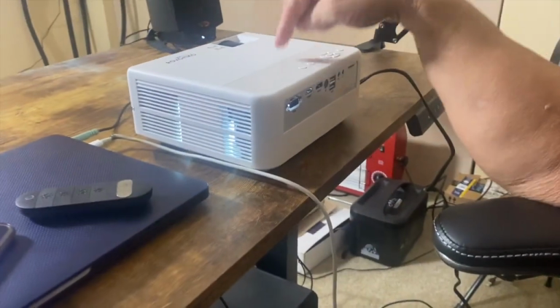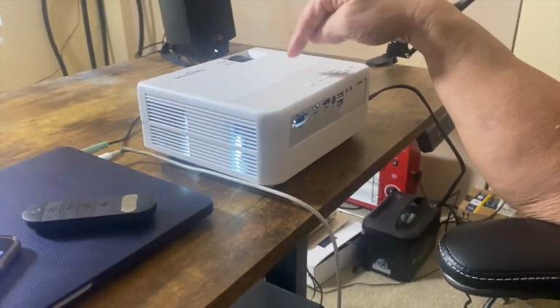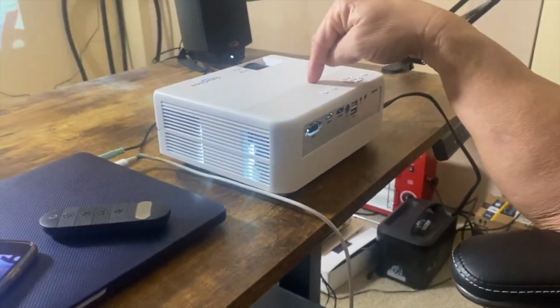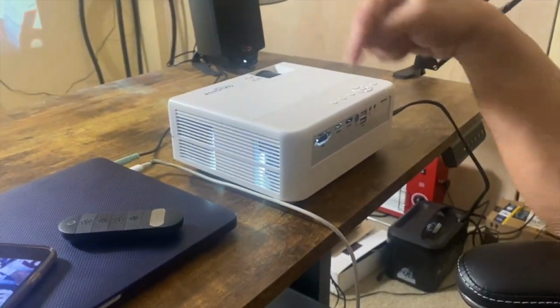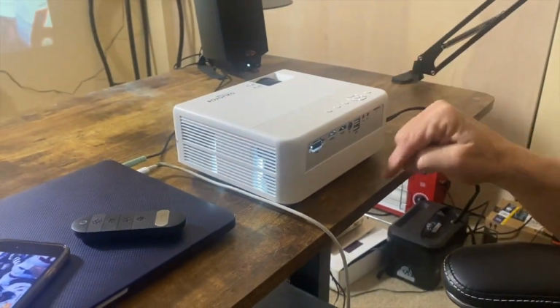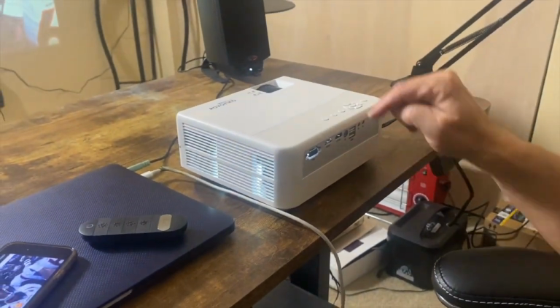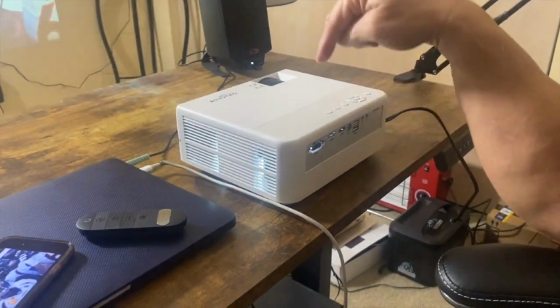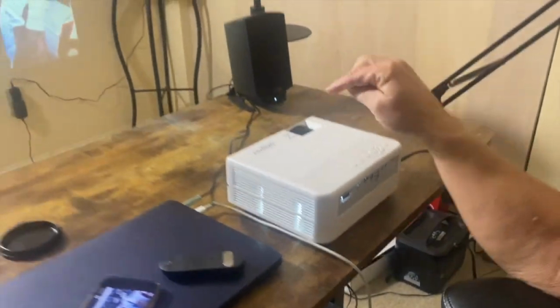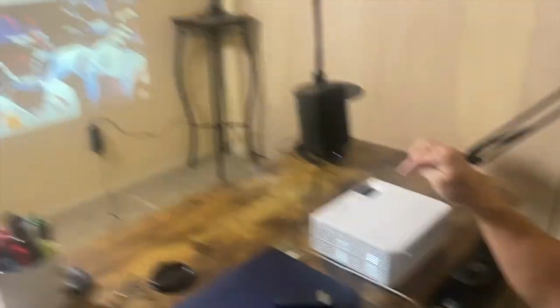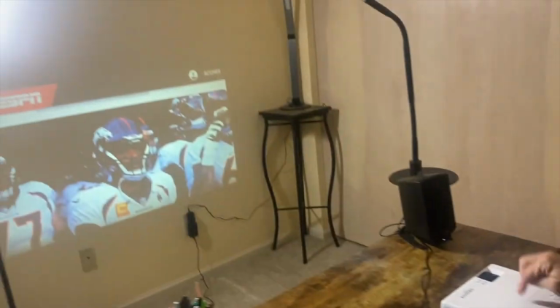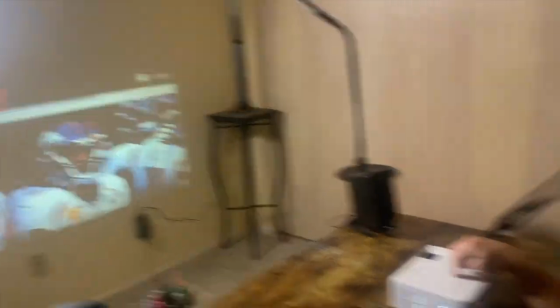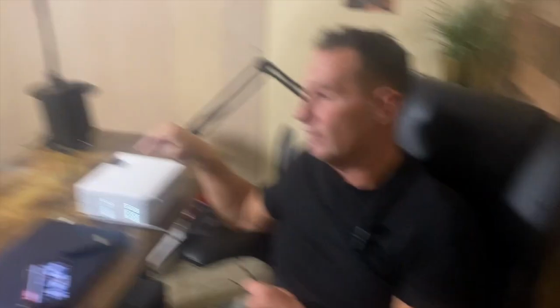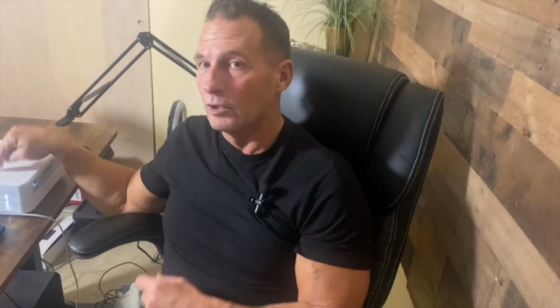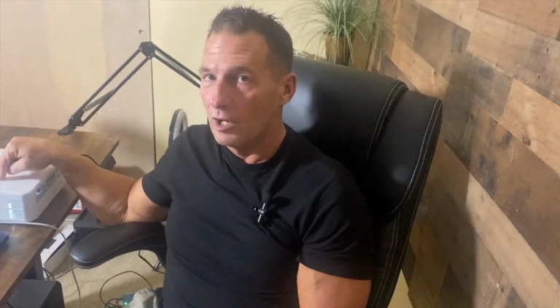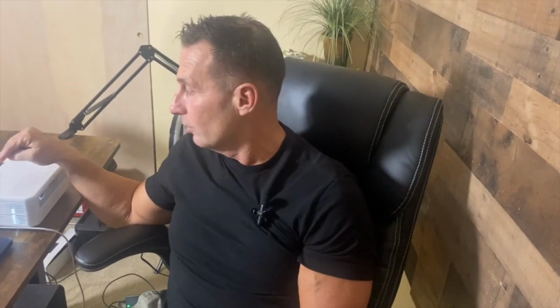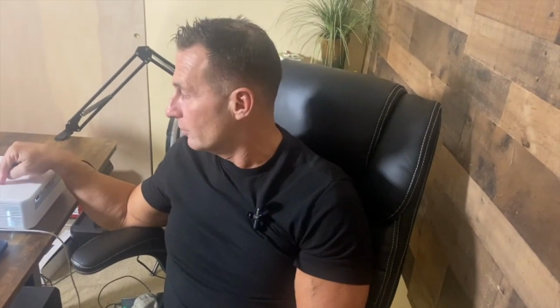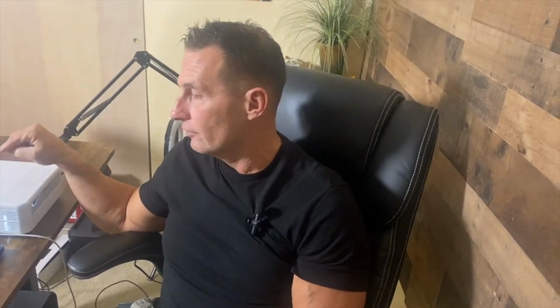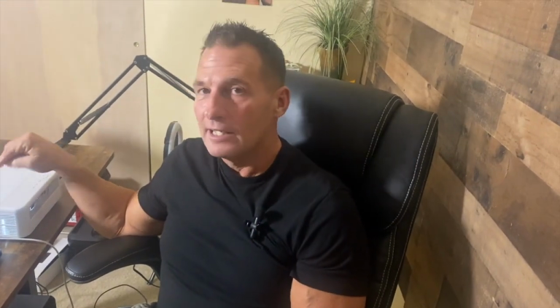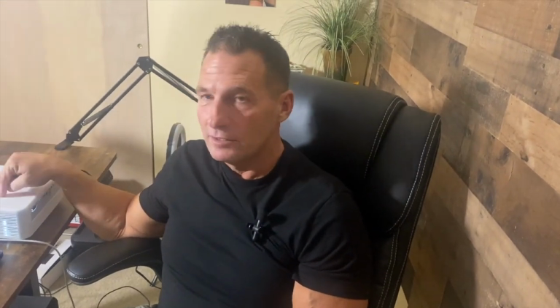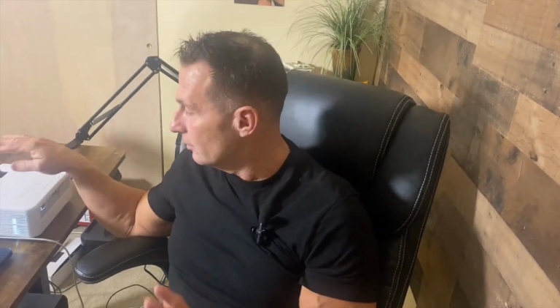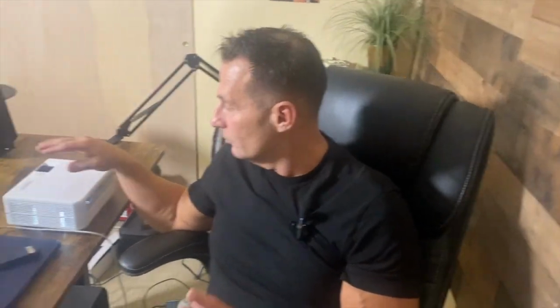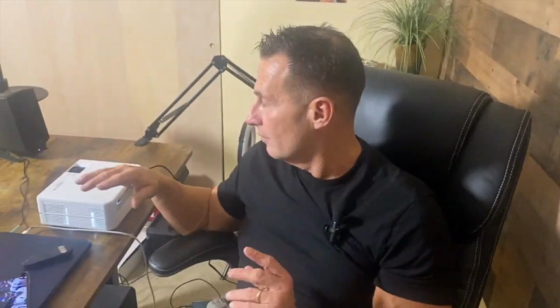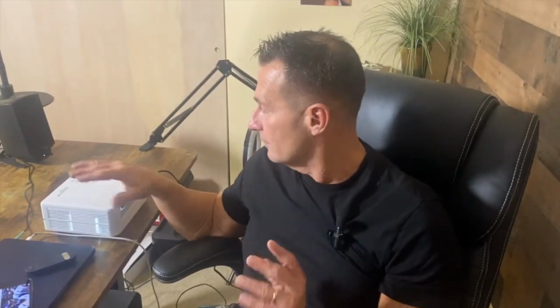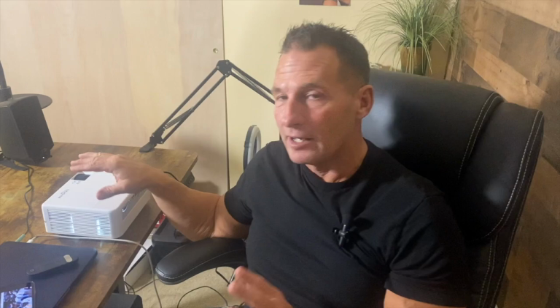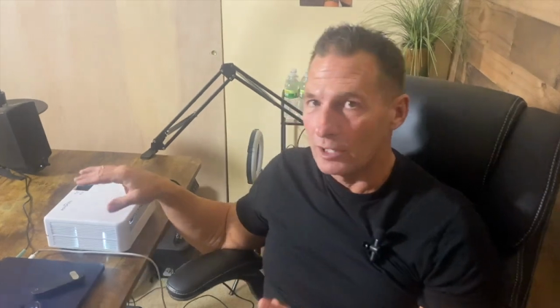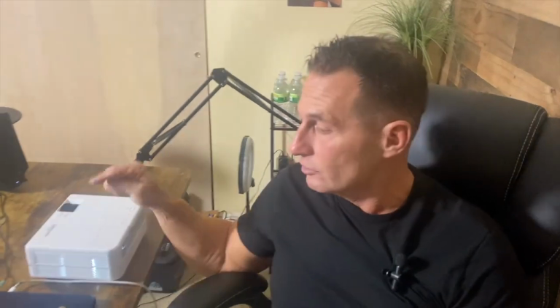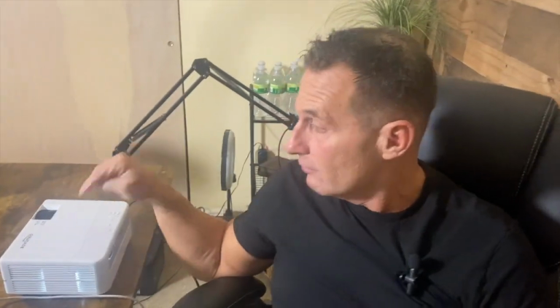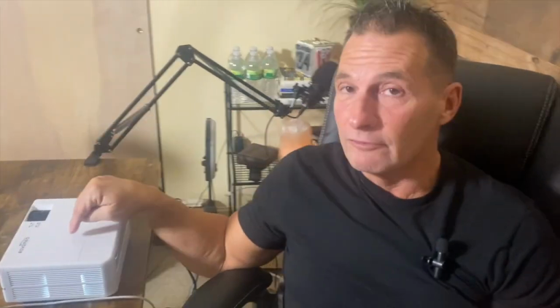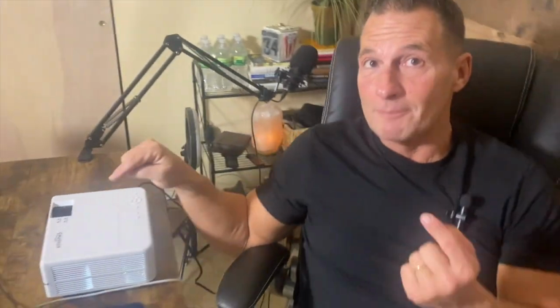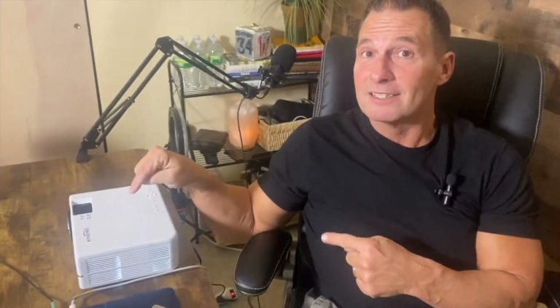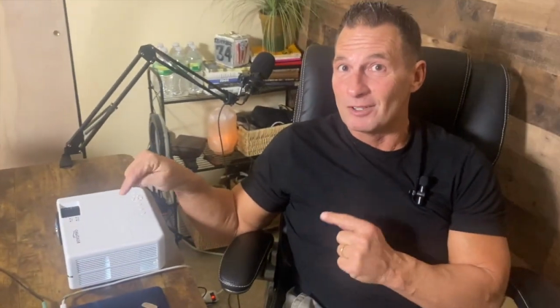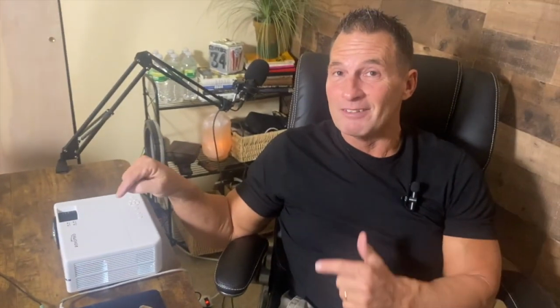For the value that you're getting with this projector — and you could obviously mount it too — totally worth it. It's really well put together, easy to use, easy setup, the whole nine yards. So if you're looking for one, pick this up, you're going to love it.